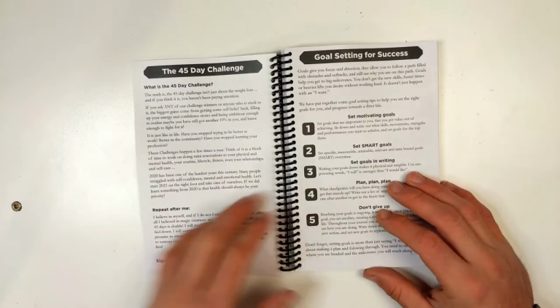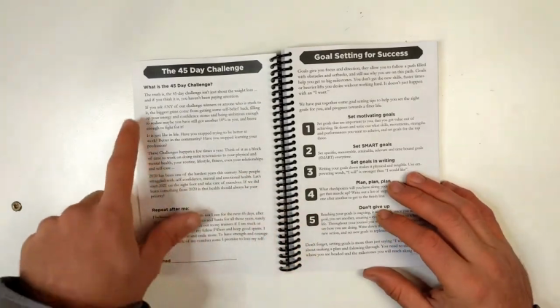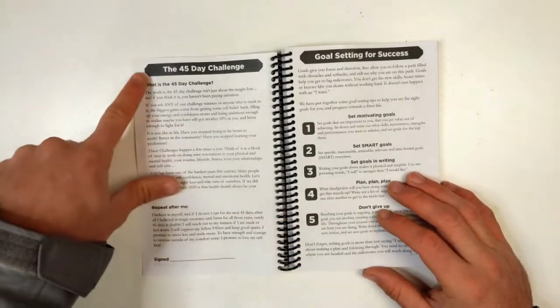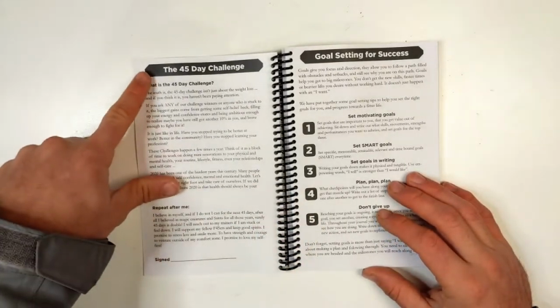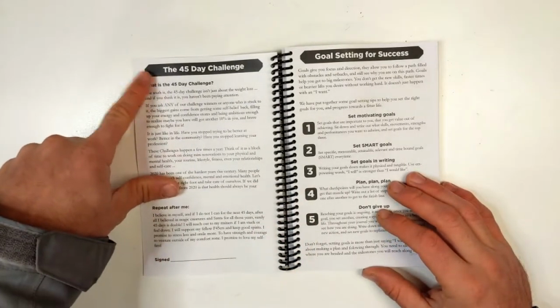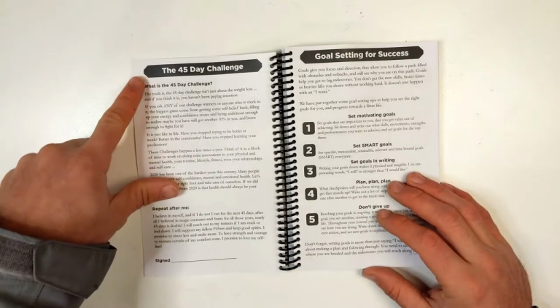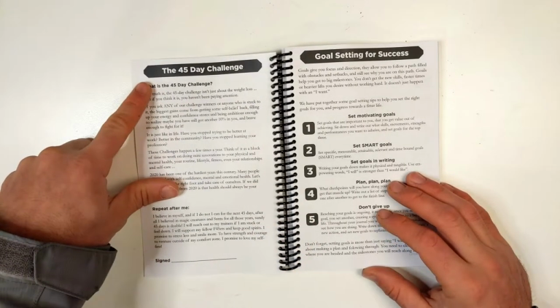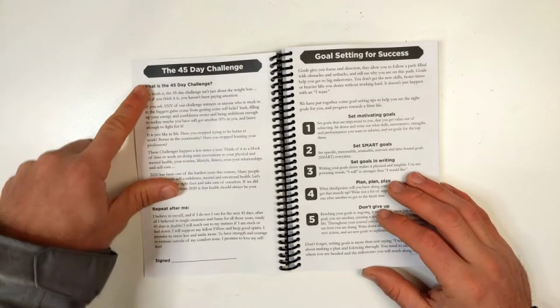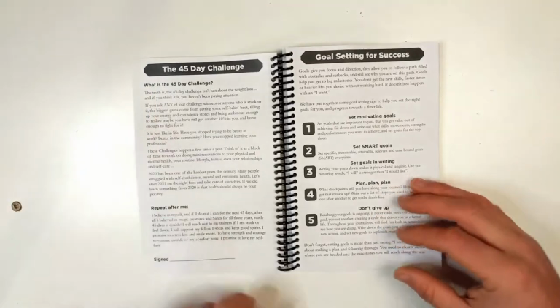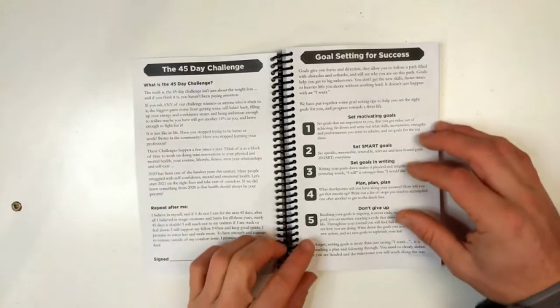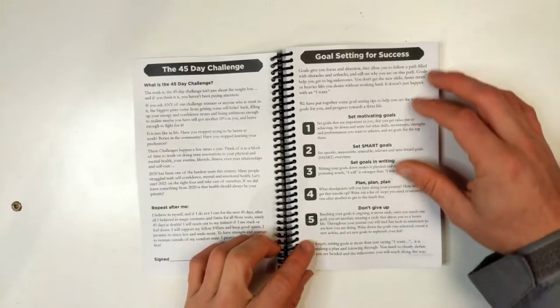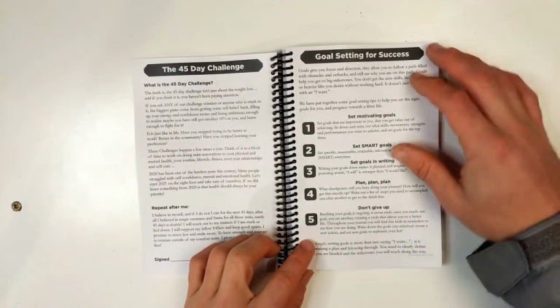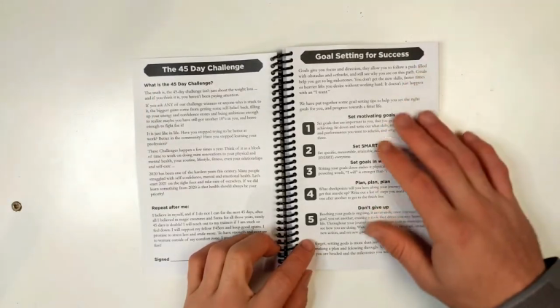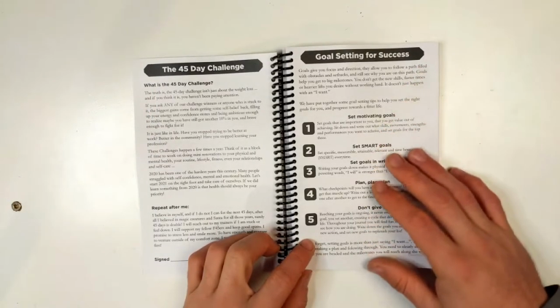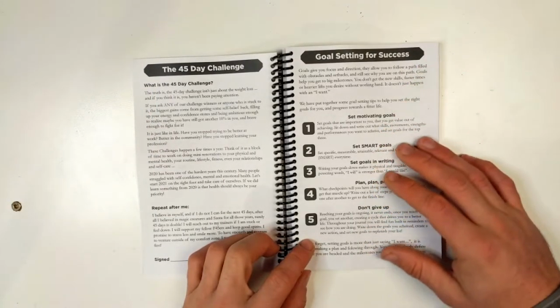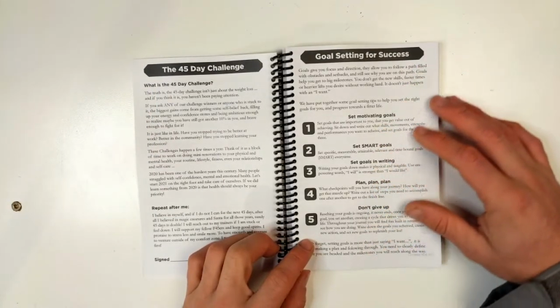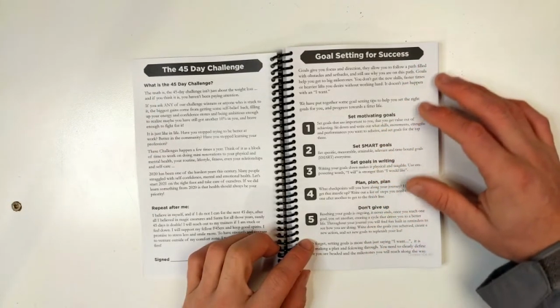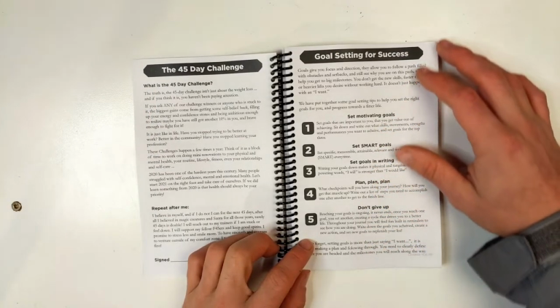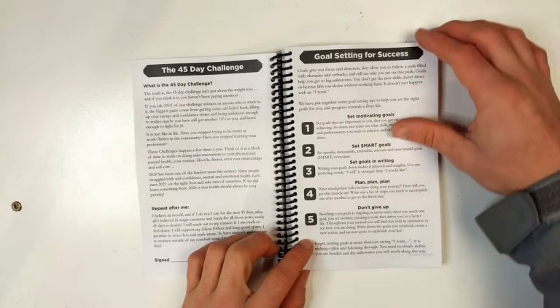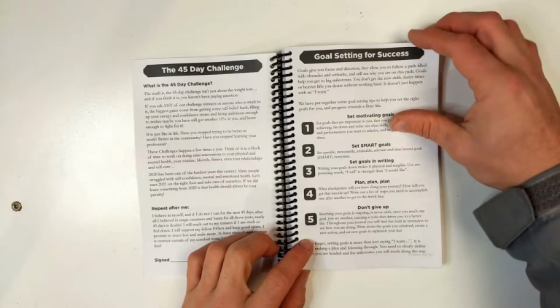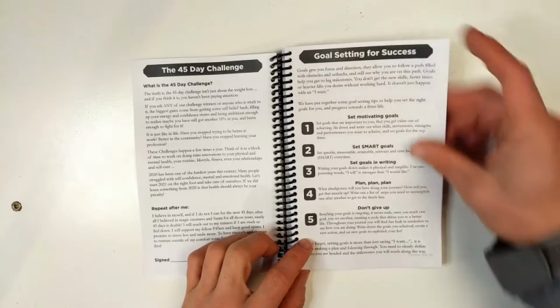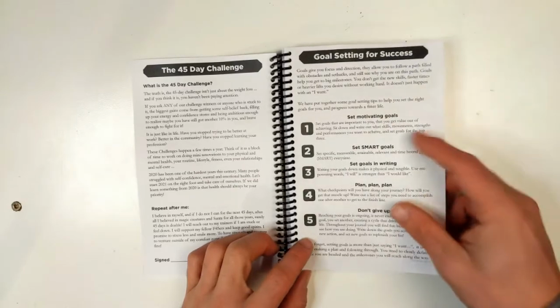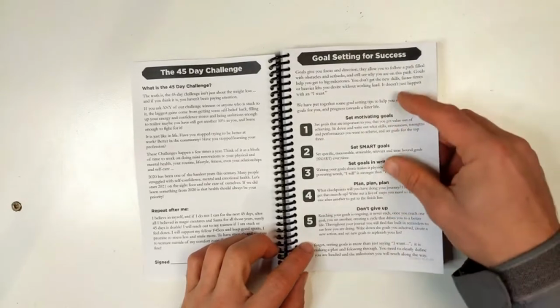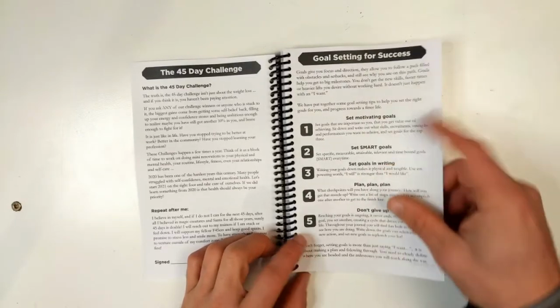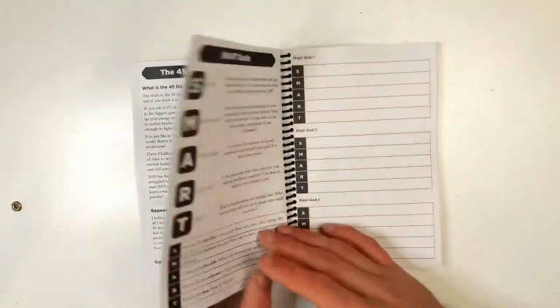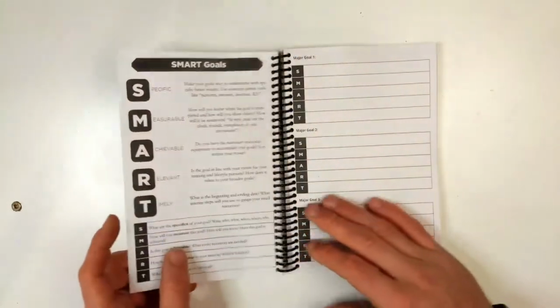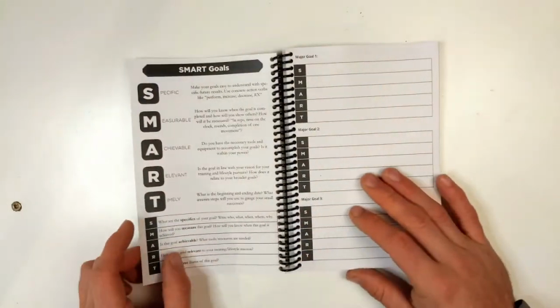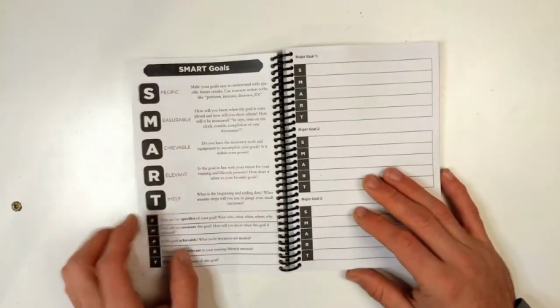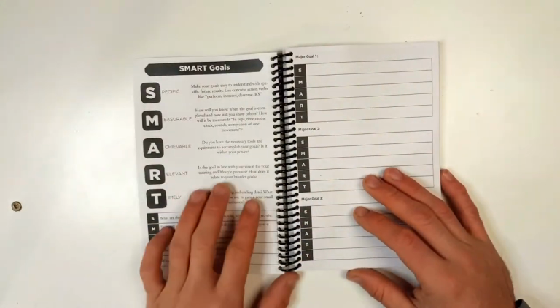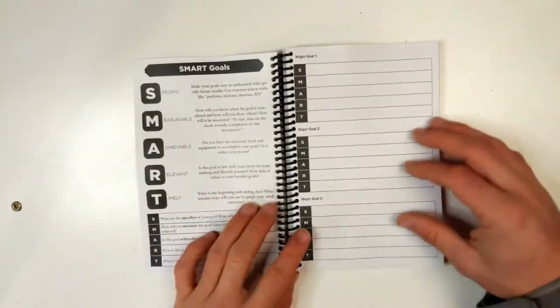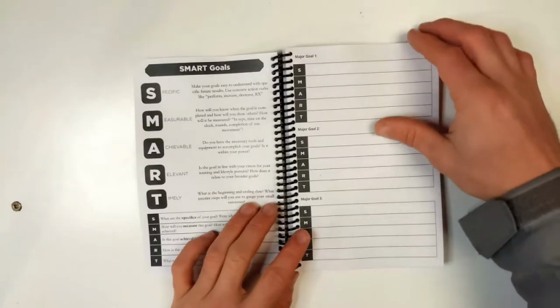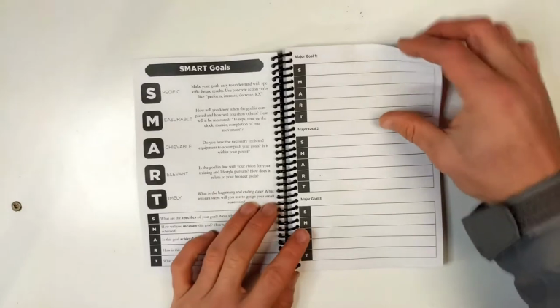We also did custom branding — we changed the top bar setup for them as well as the fonts throughout the book. We have the goal setting page and the smart goals page from our library.